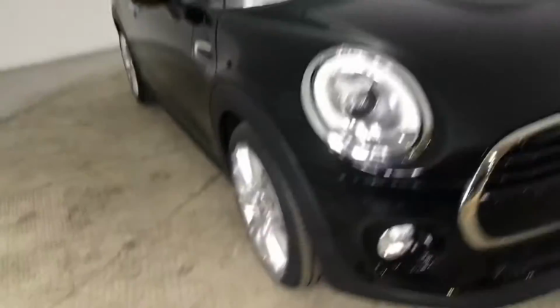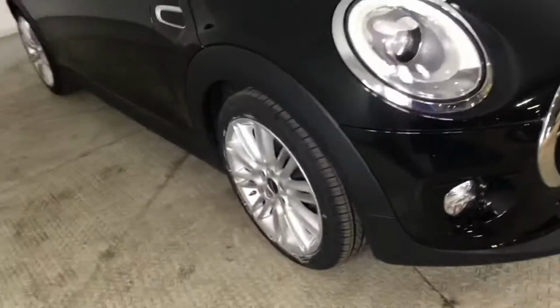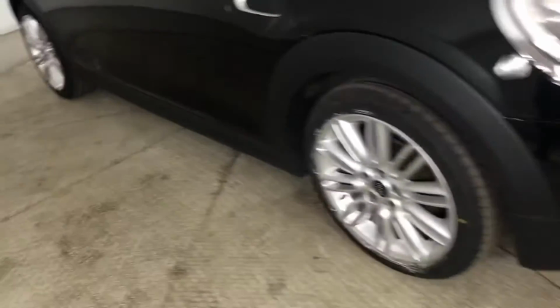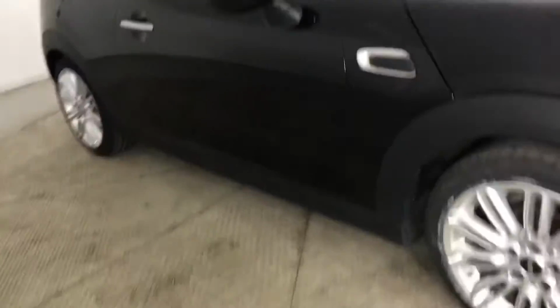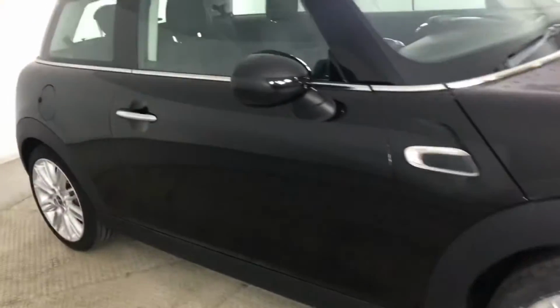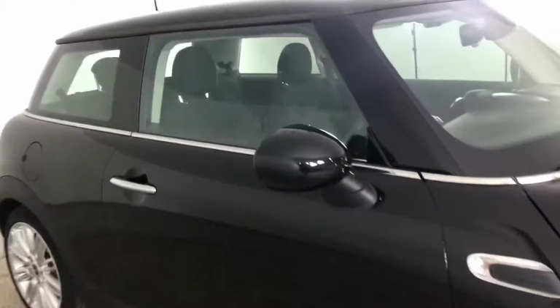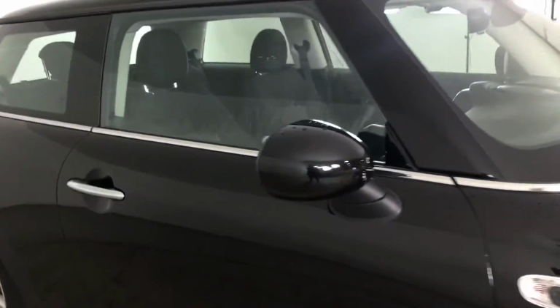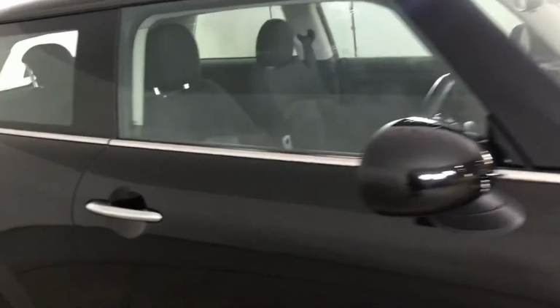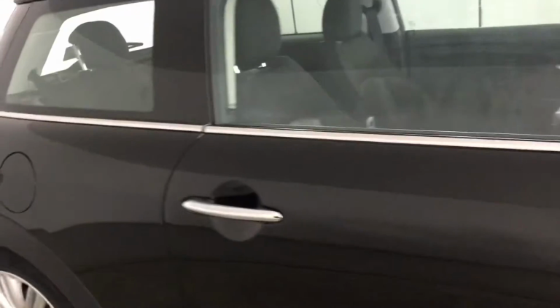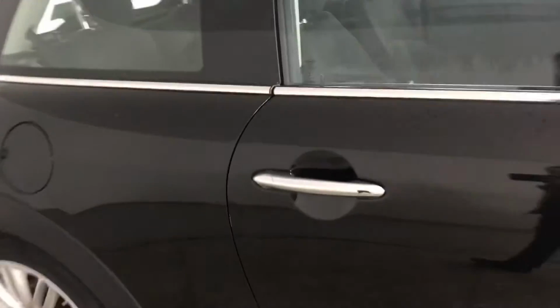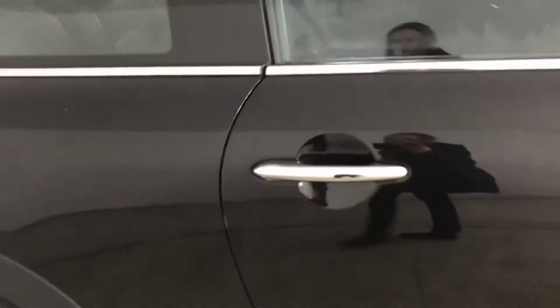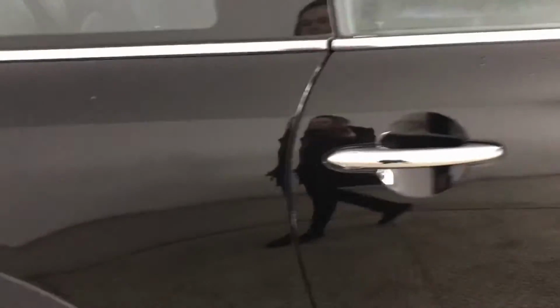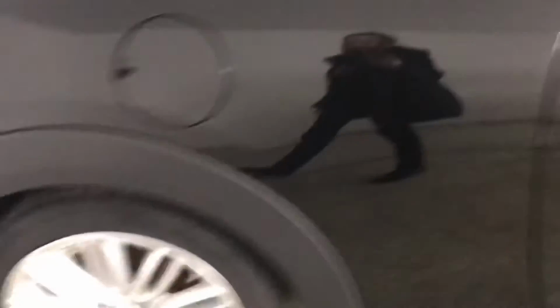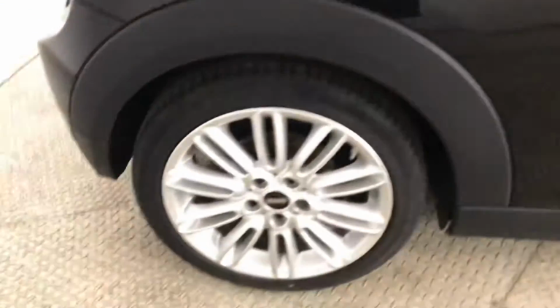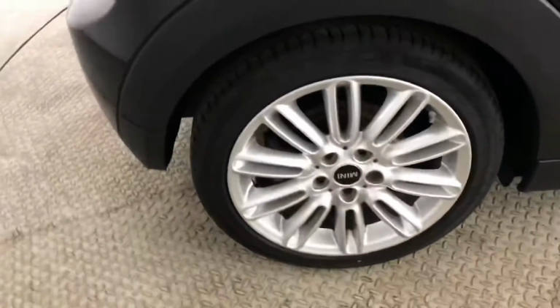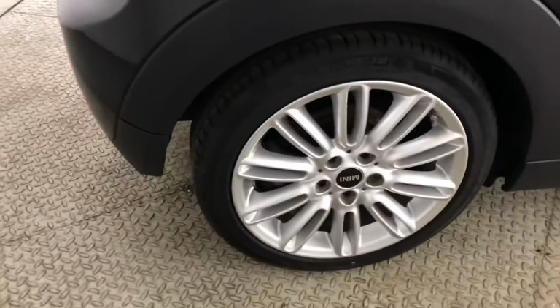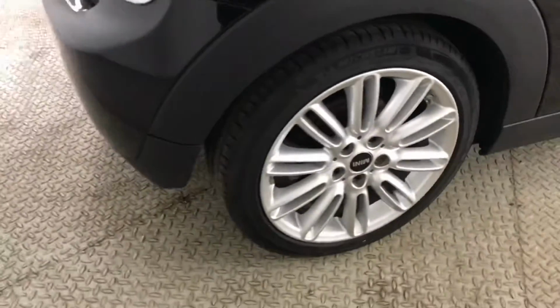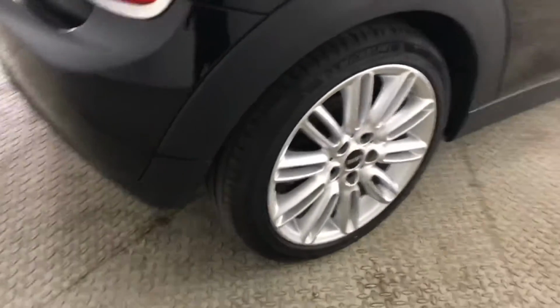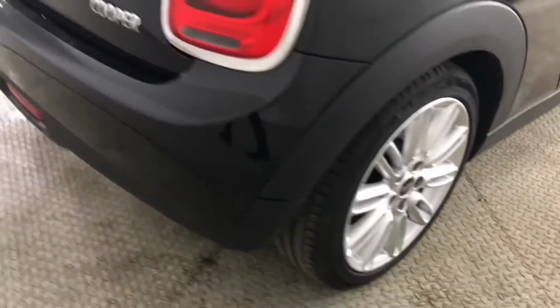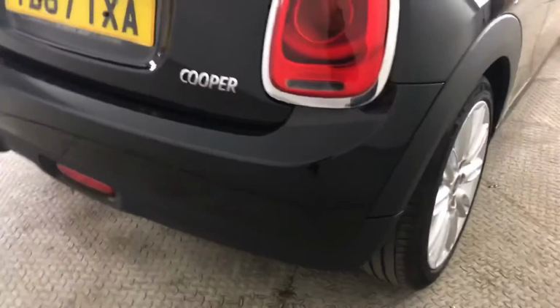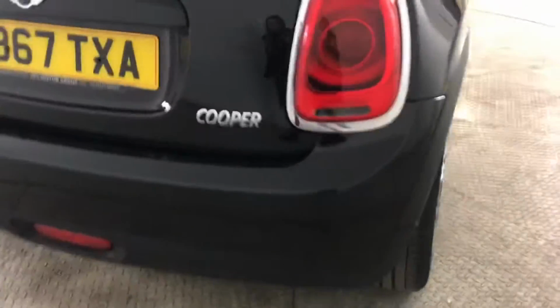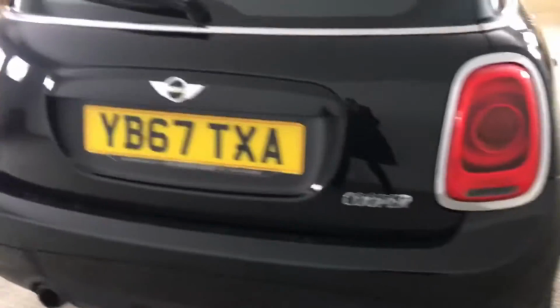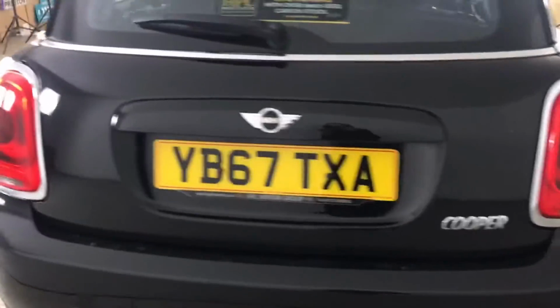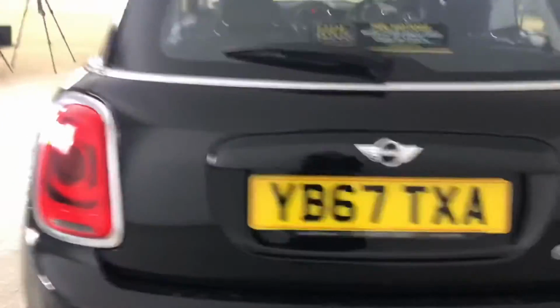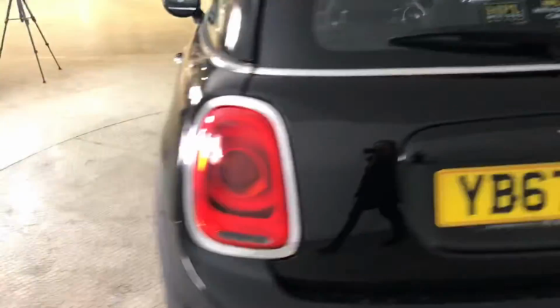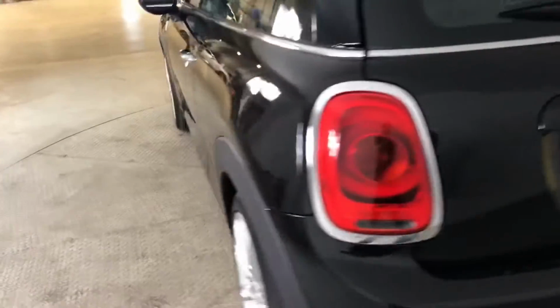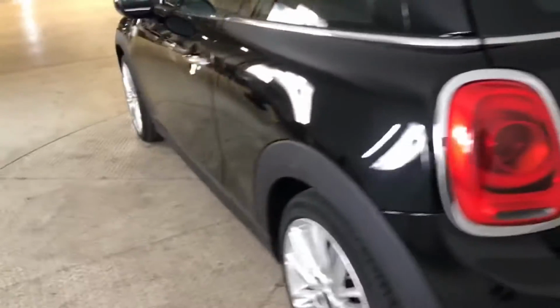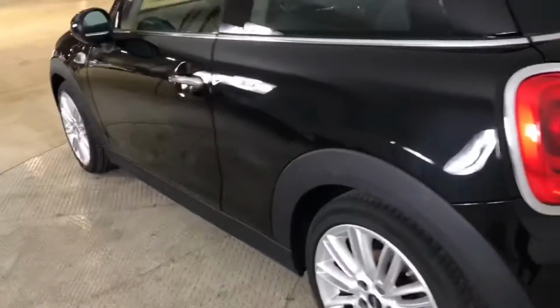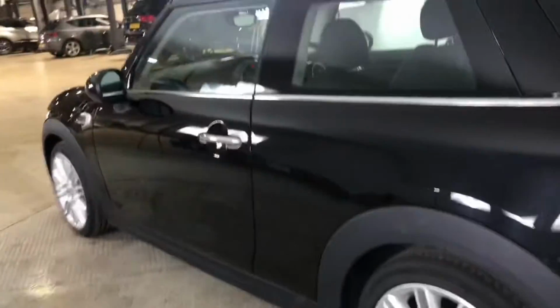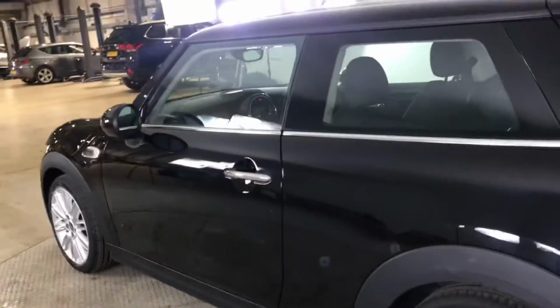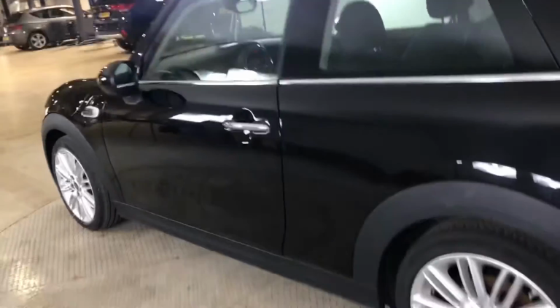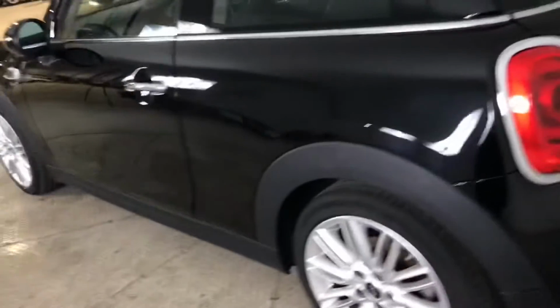As you can see you've got your blacked out door mirrors as well as your chrome exterior door handles. You've also got your alloy wheels with your badge detailing in the centre. Coming round to the opposite side, as you can see this car is in excellent condition.